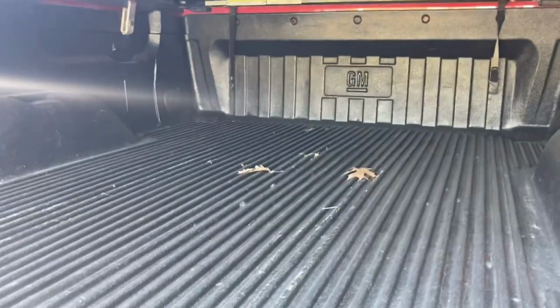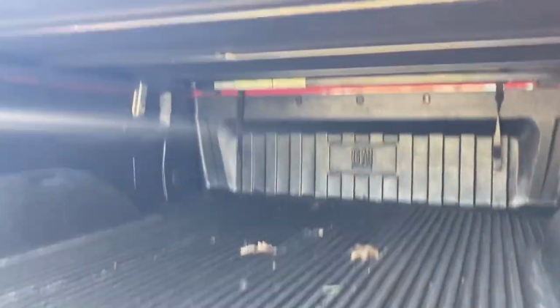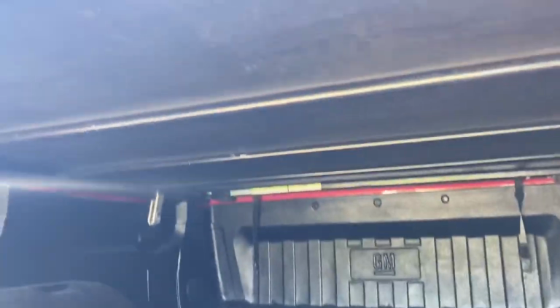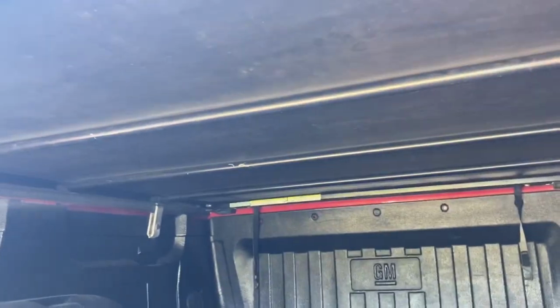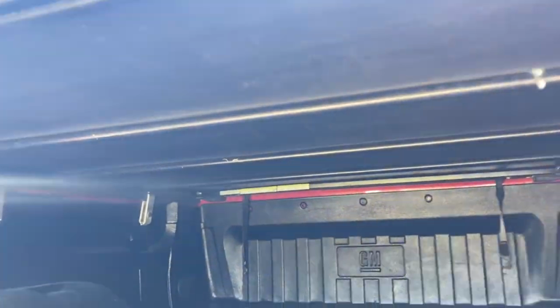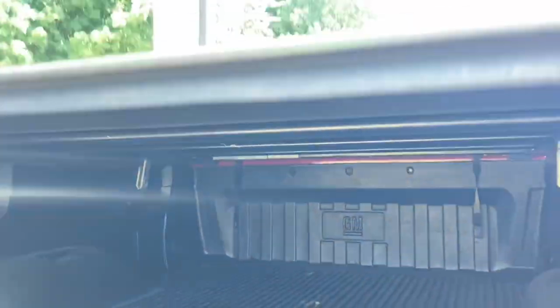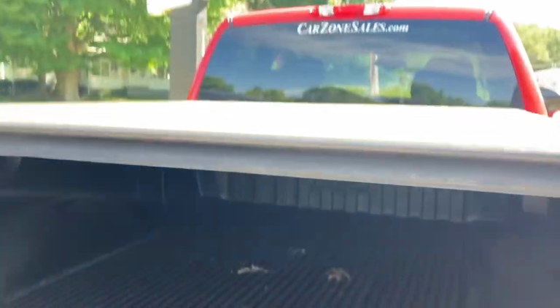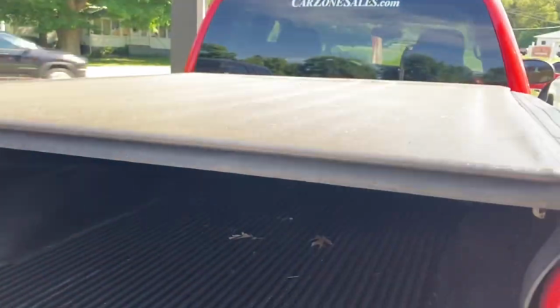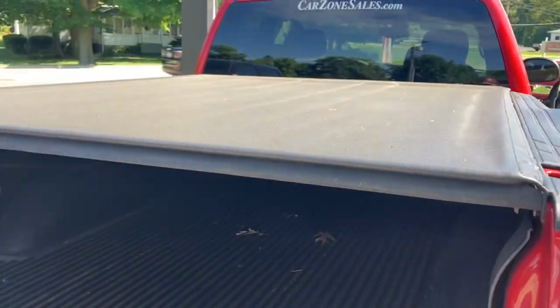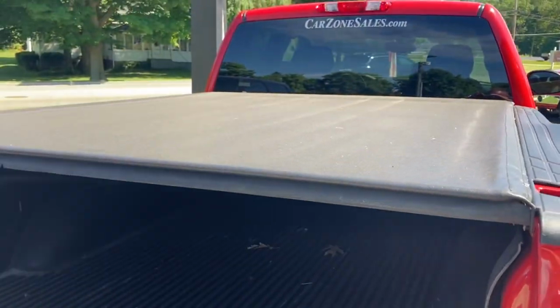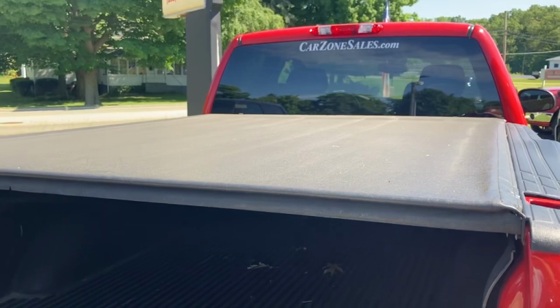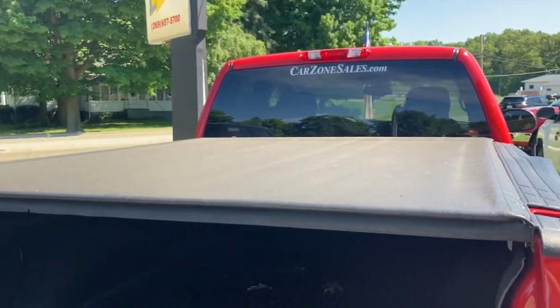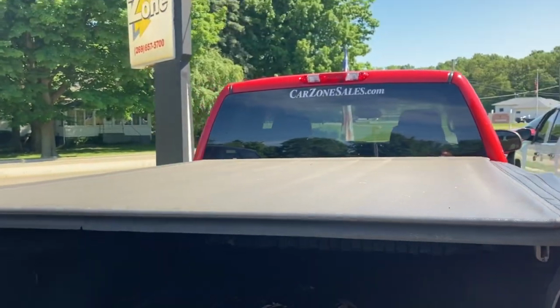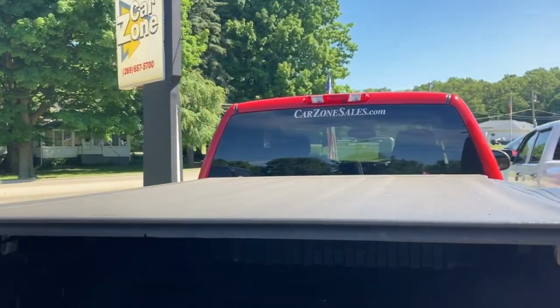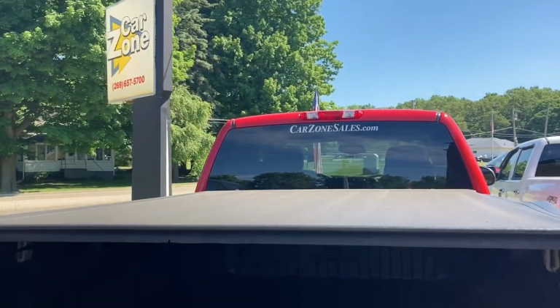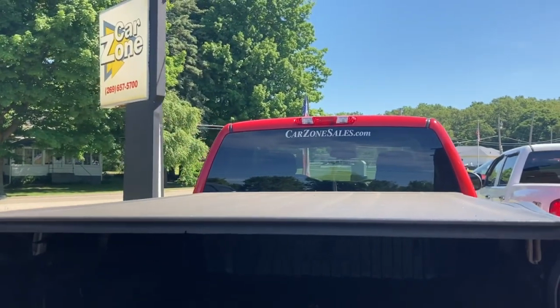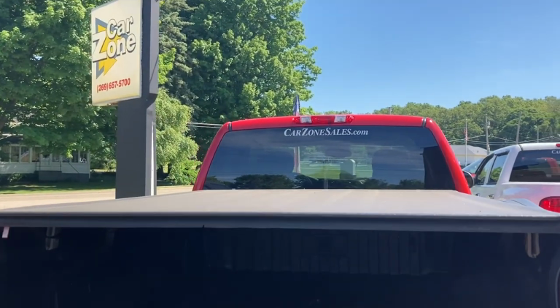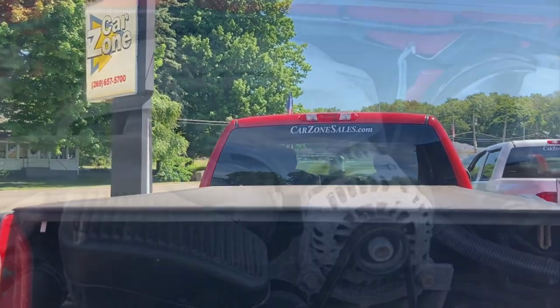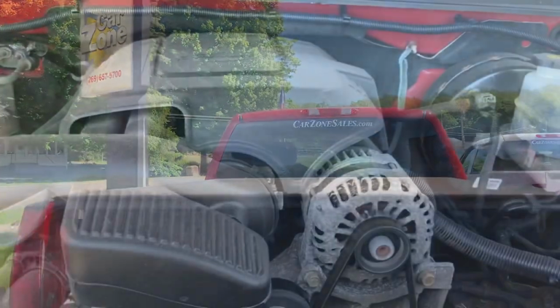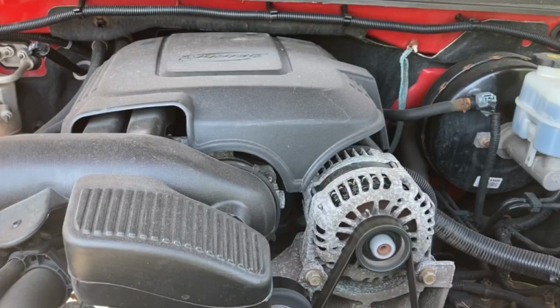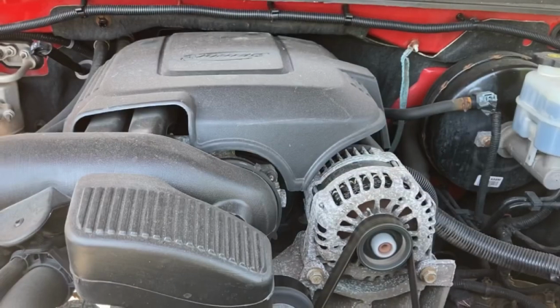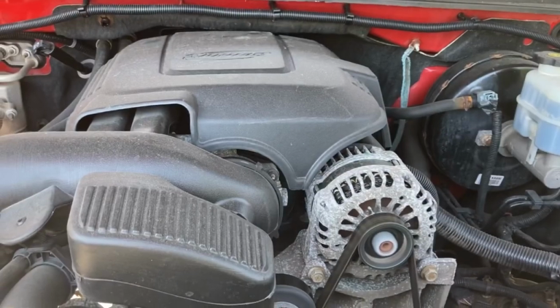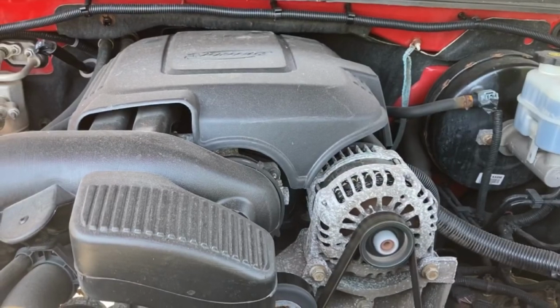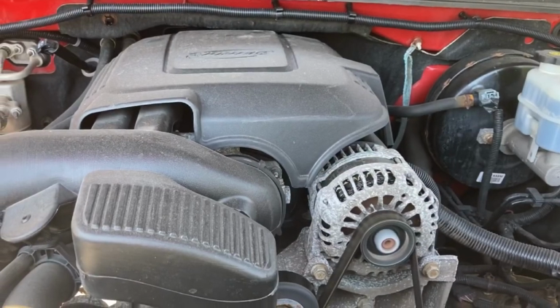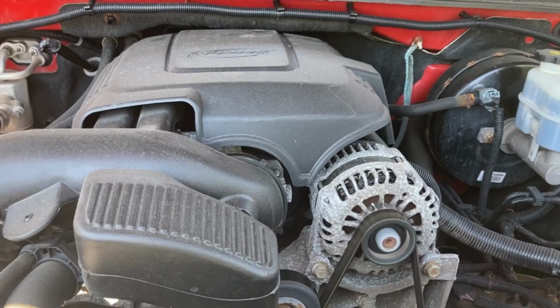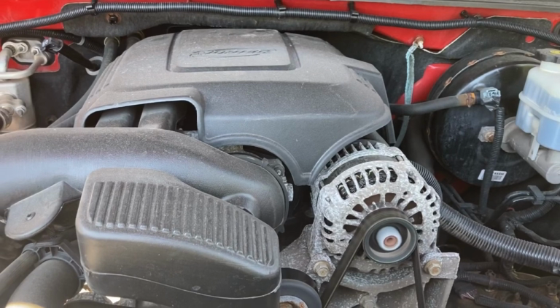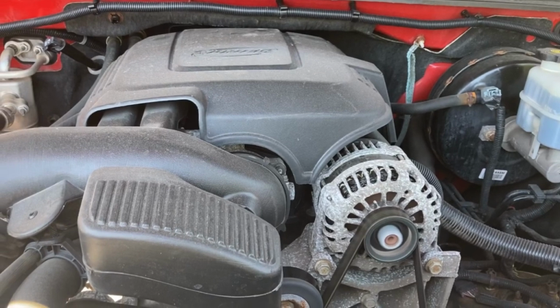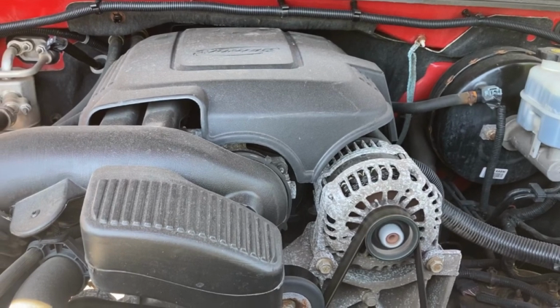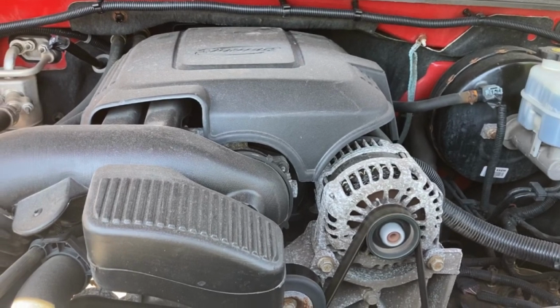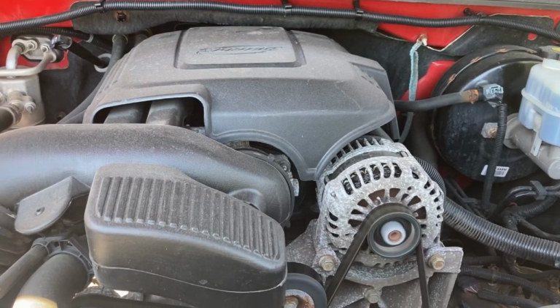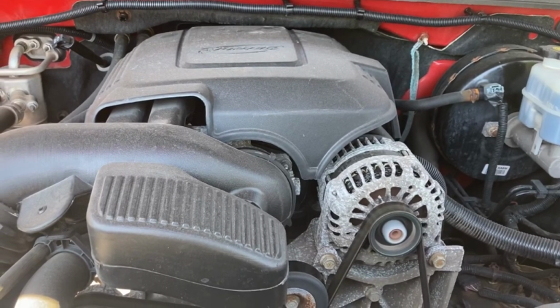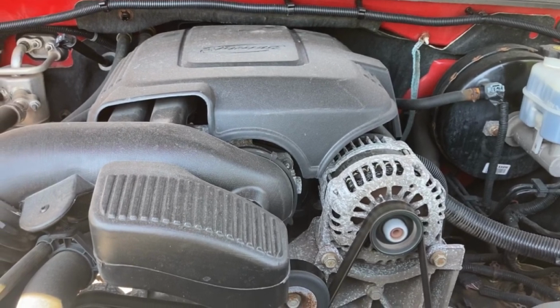This has got a bed liner, trailer tow package, tonneau cover — all the stuff that you need in a pickup truck. Really nice. And the active fuel management — the 5.3 liter drops down into four cylinder mode if you're at a low enough RPMs.